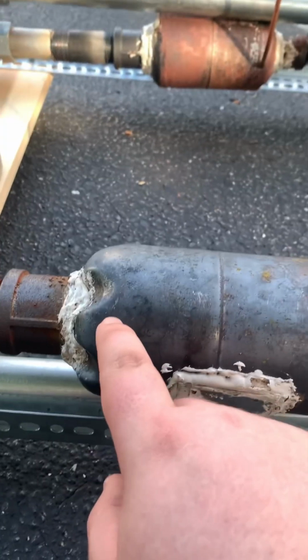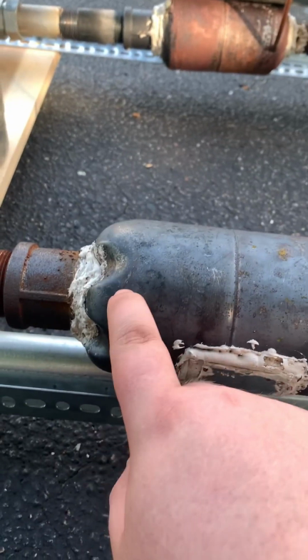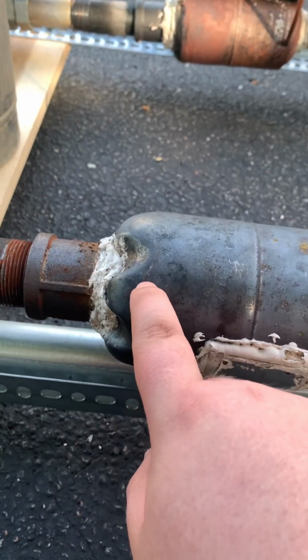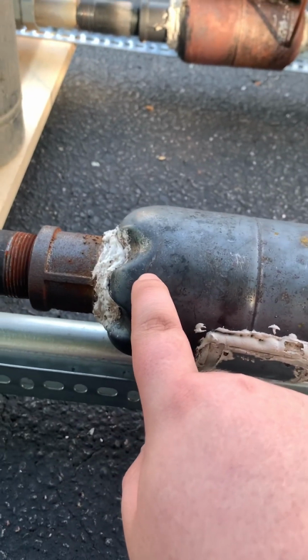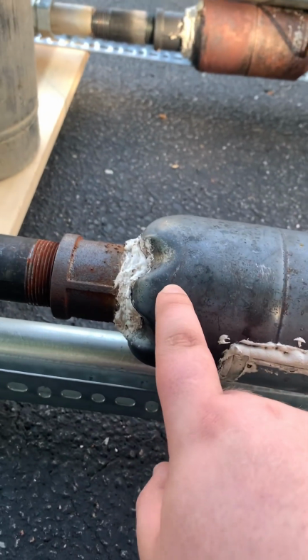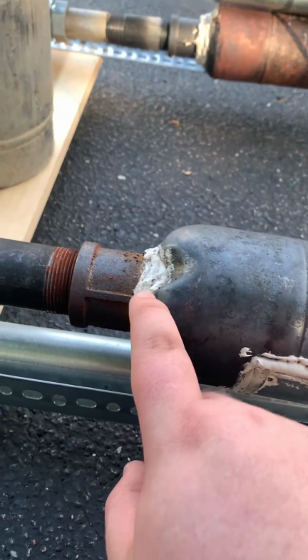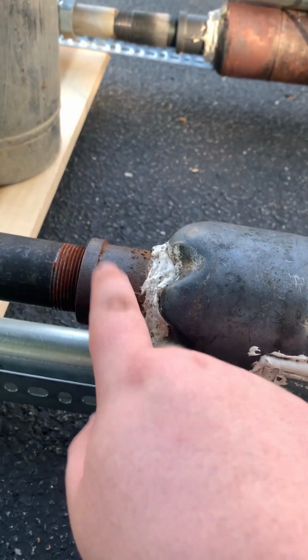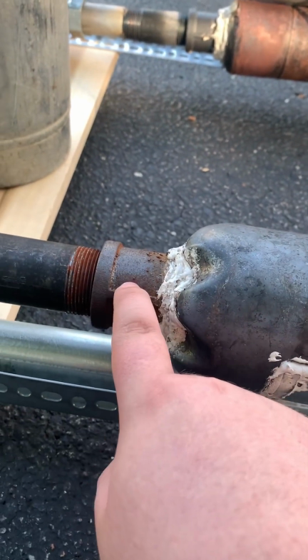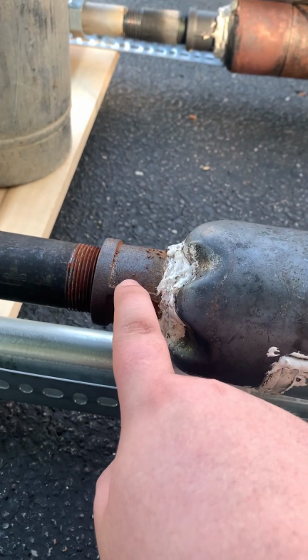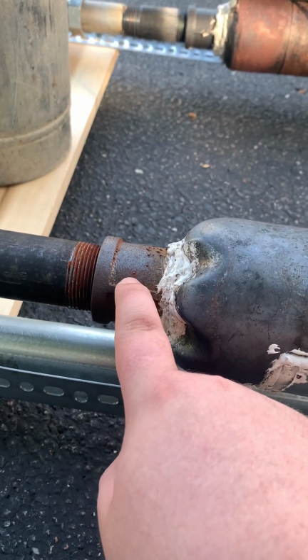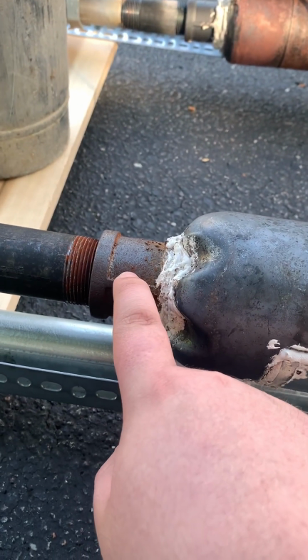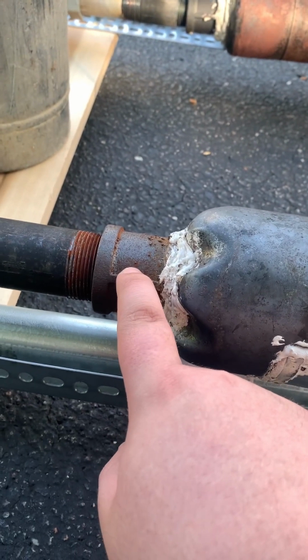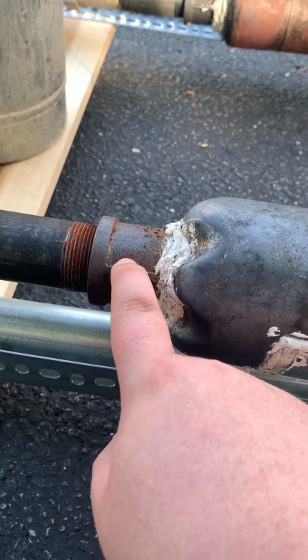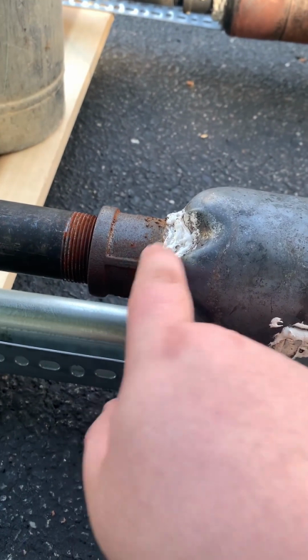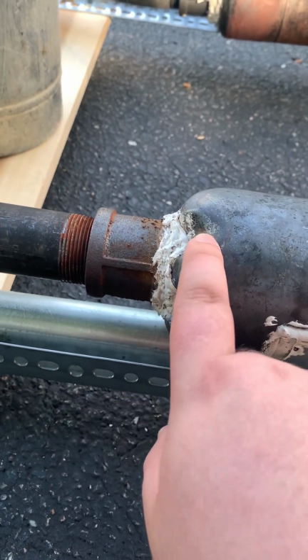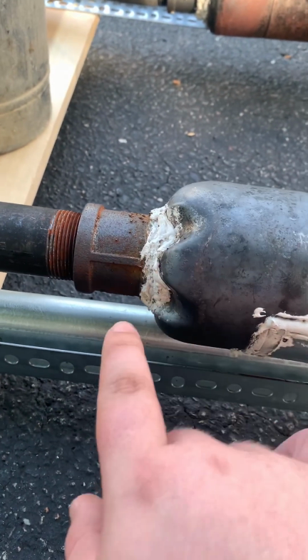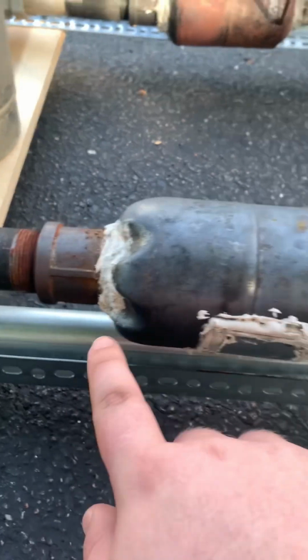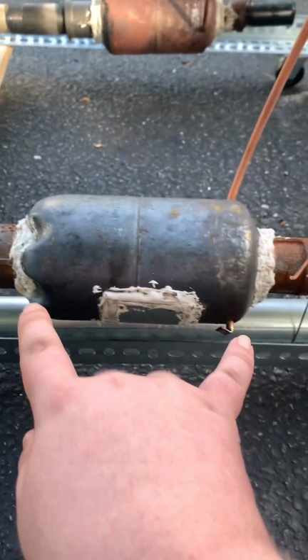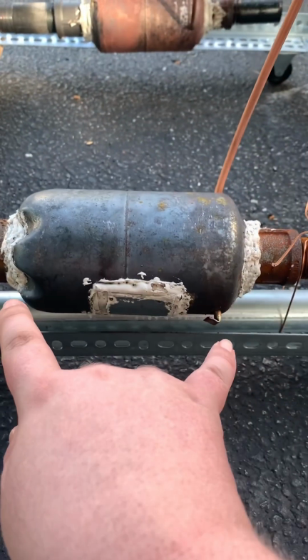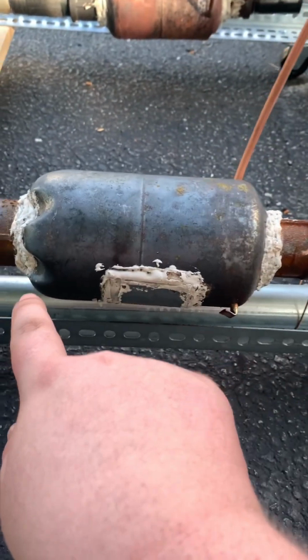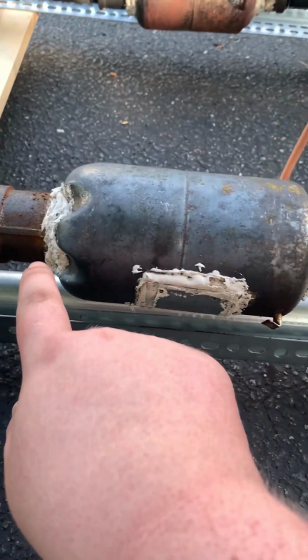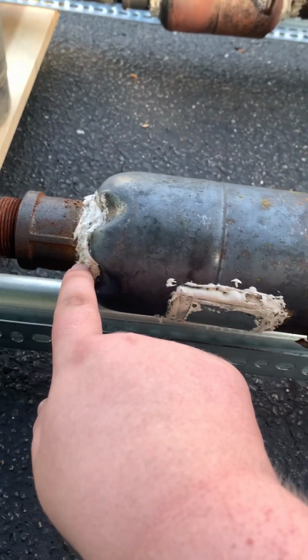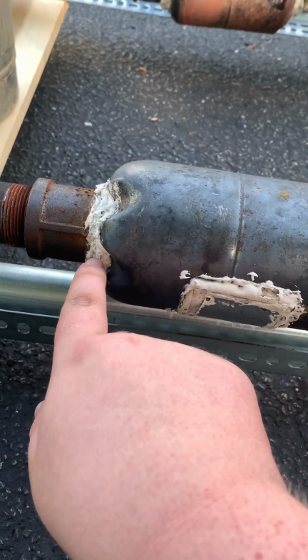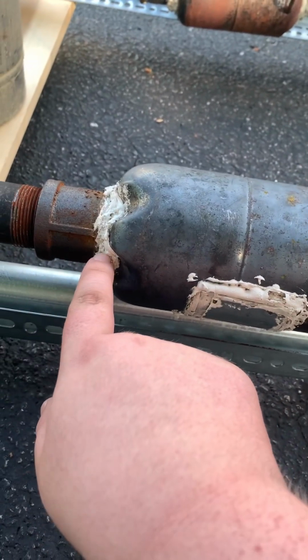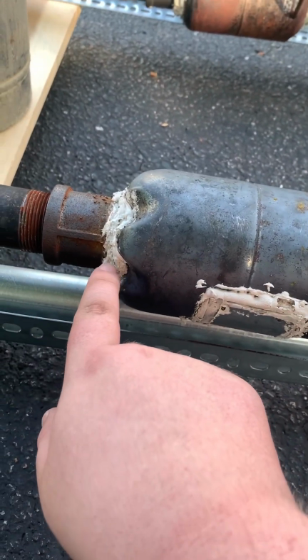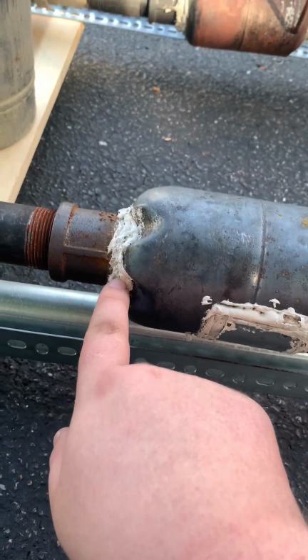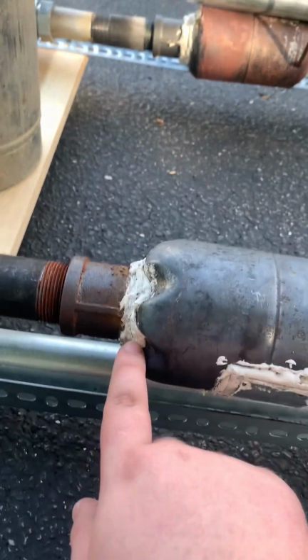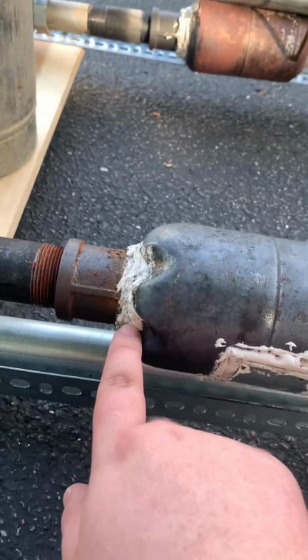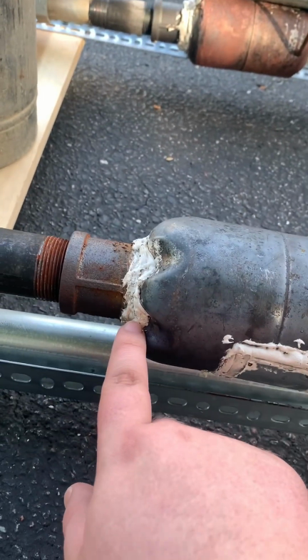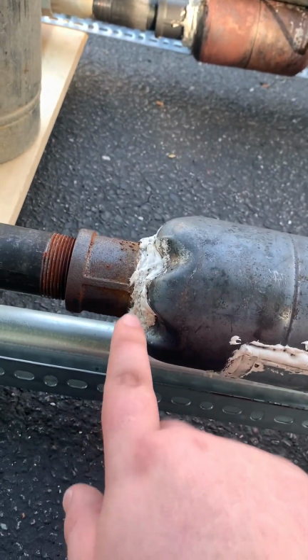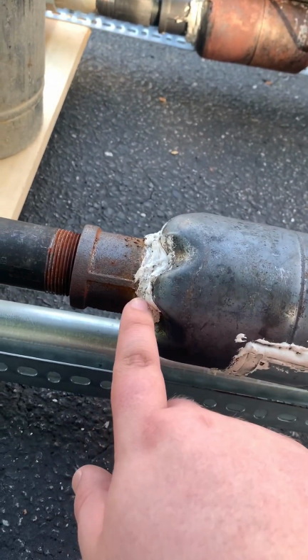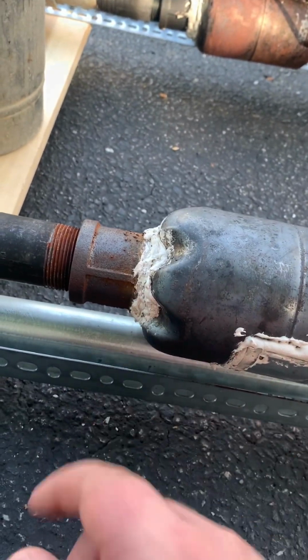The exhaust end of the combustion chamber has a one and a quarter inch coupling welded to it, and both couplings have their joints filled in with refractory cement.